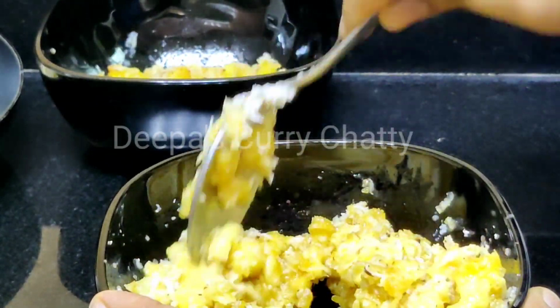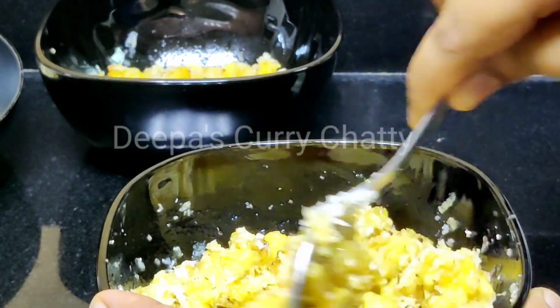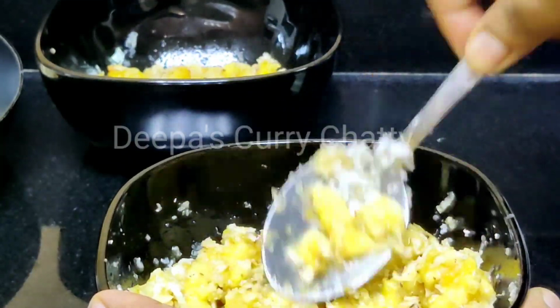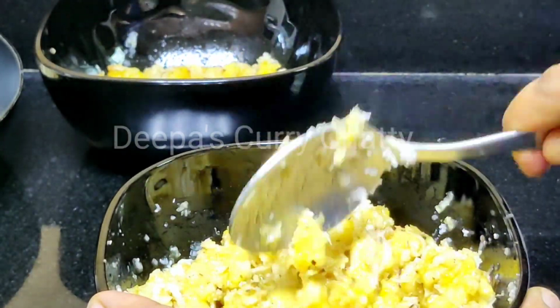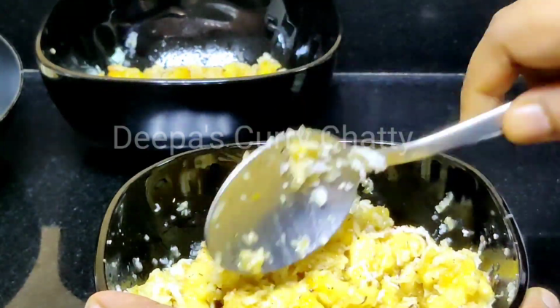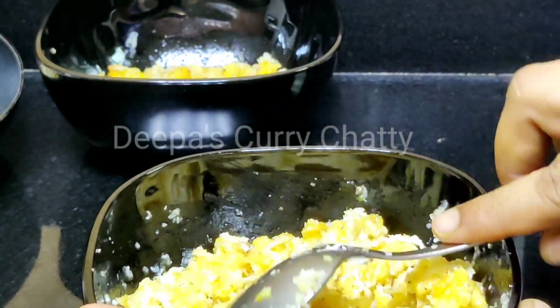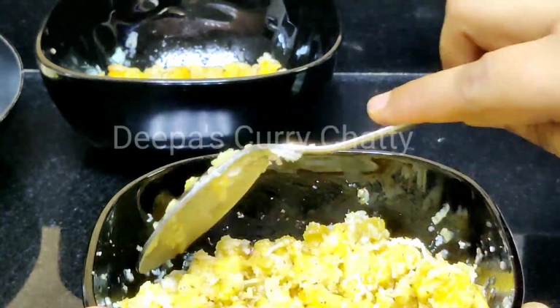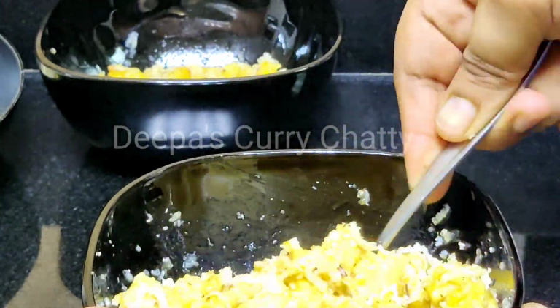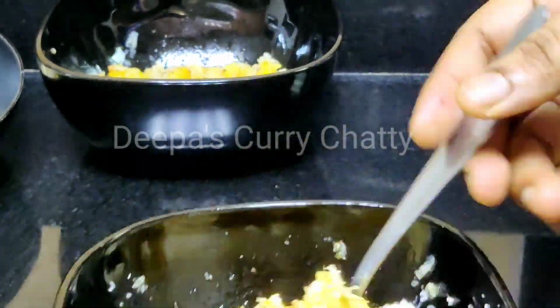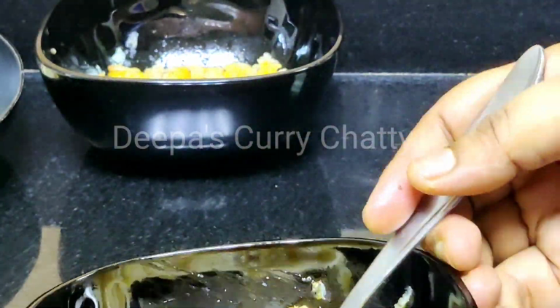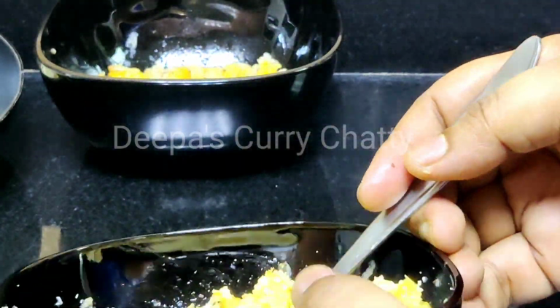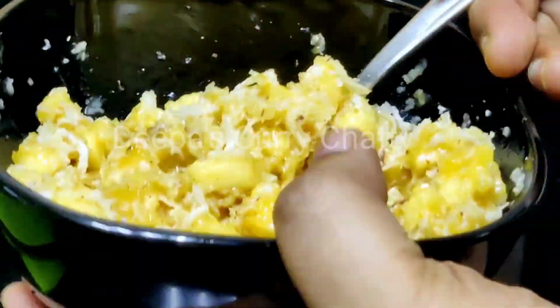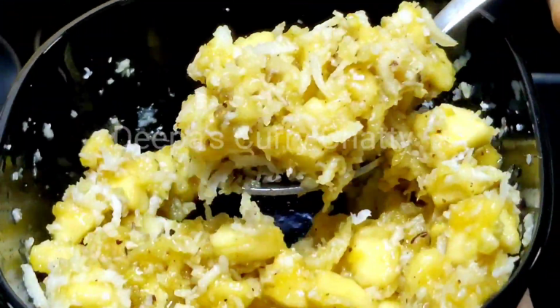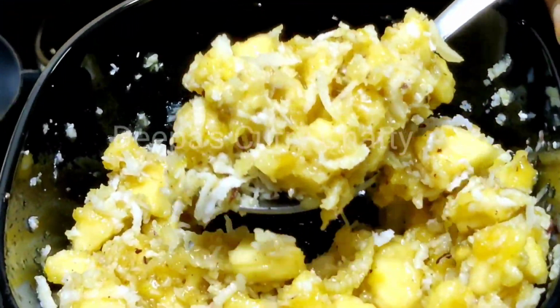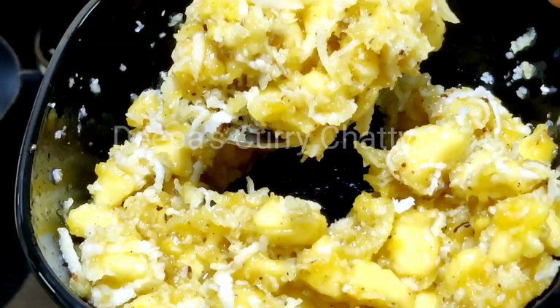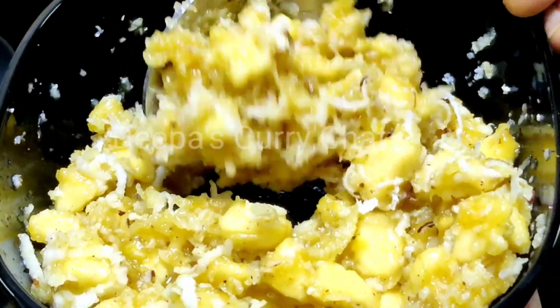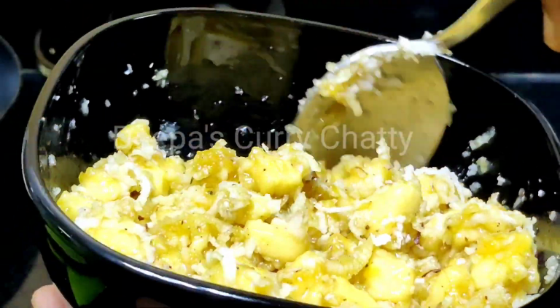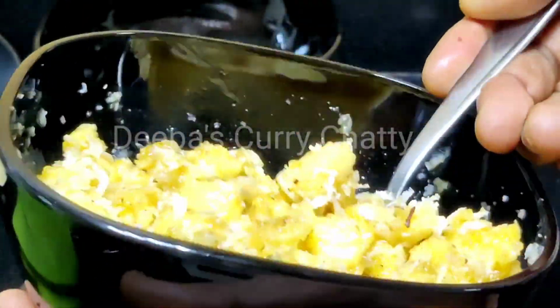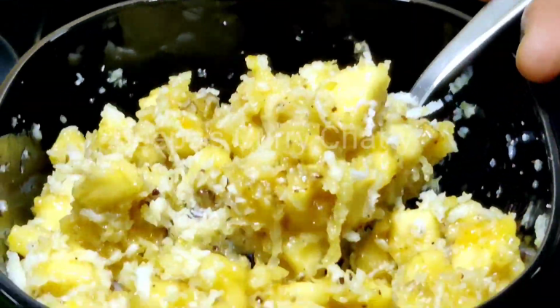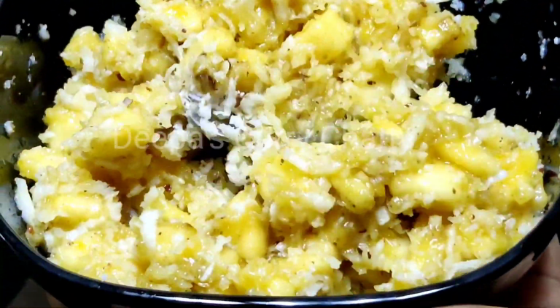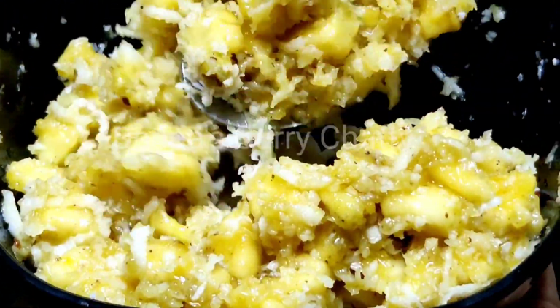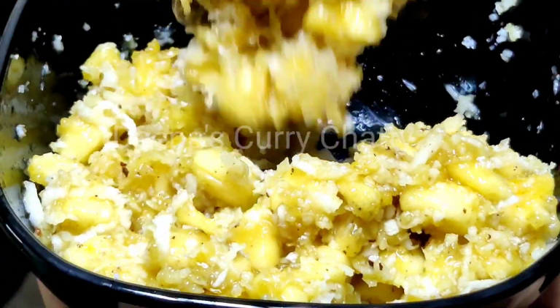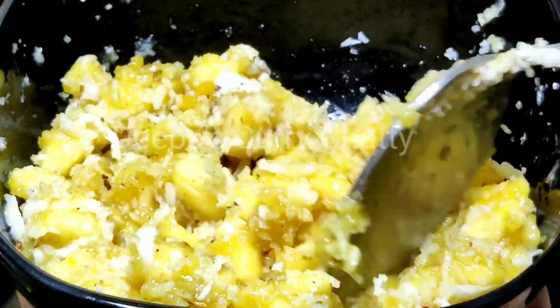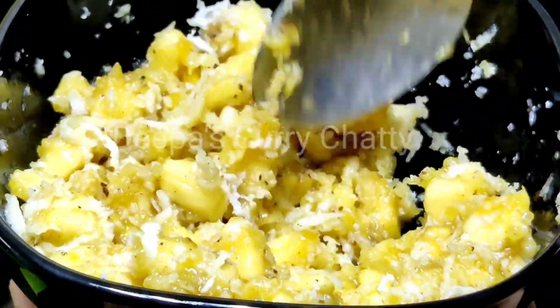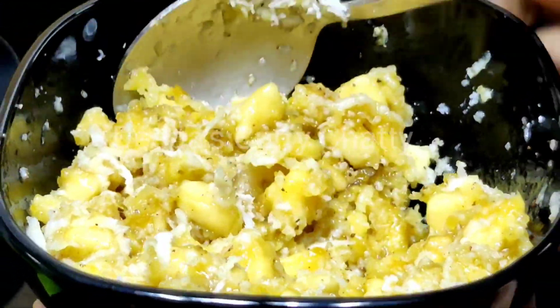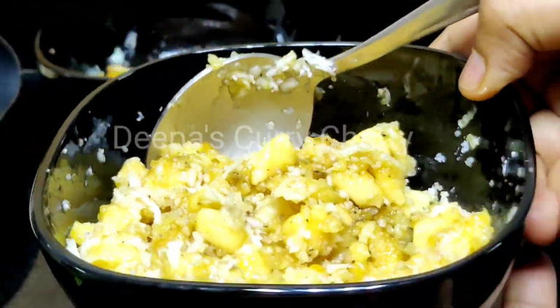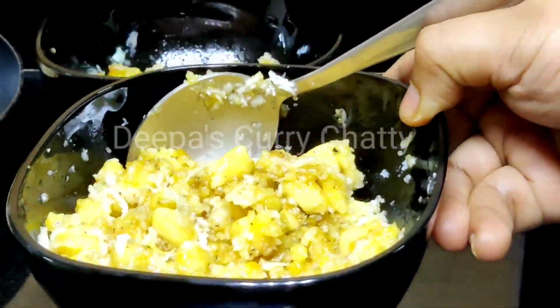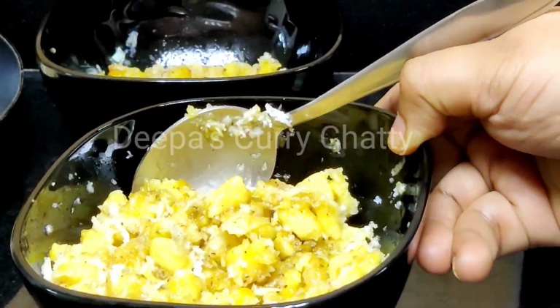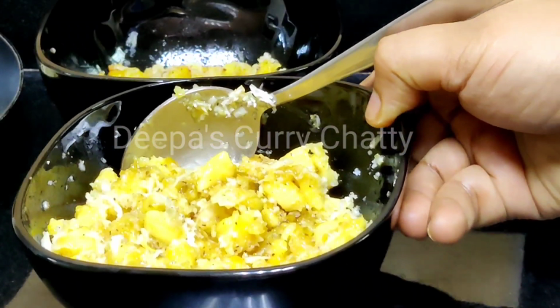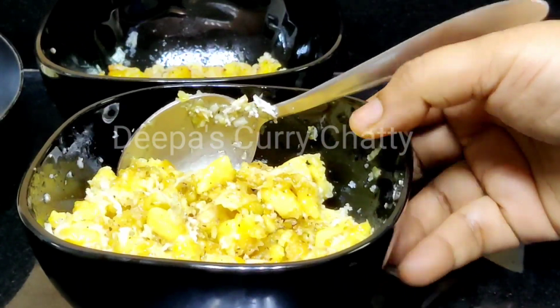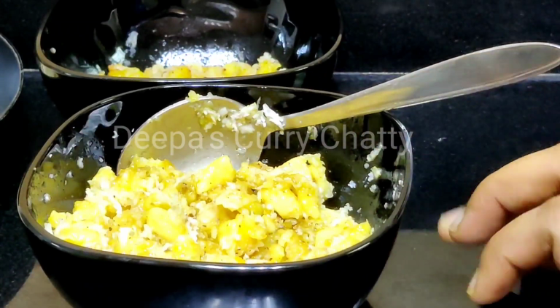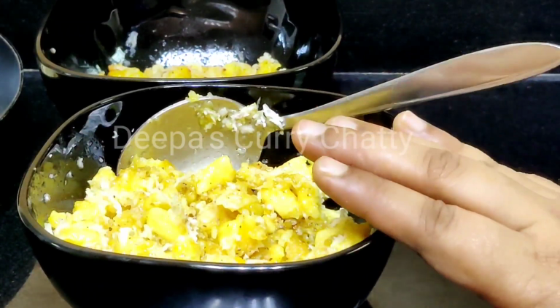Now, we add 2 ingredients in the mix. Now we mix it in the mix.